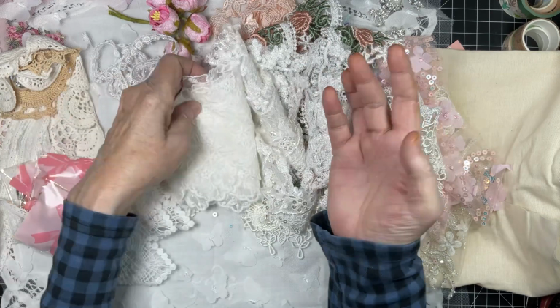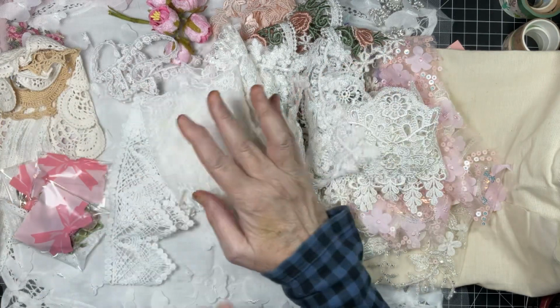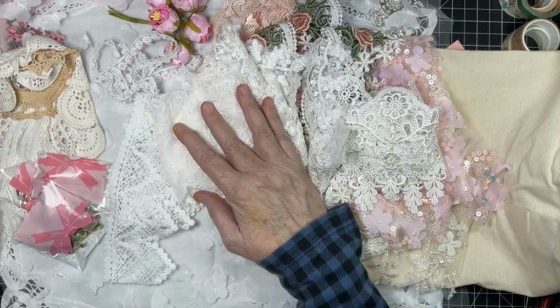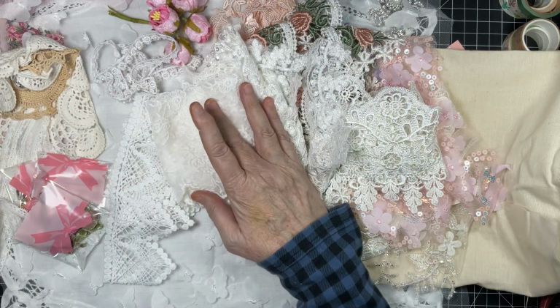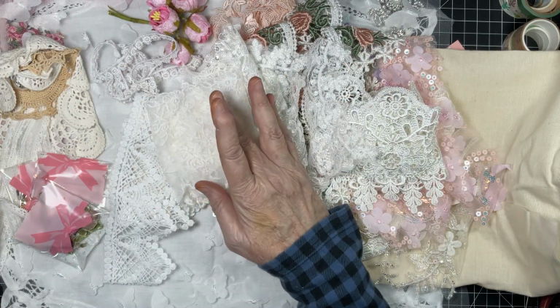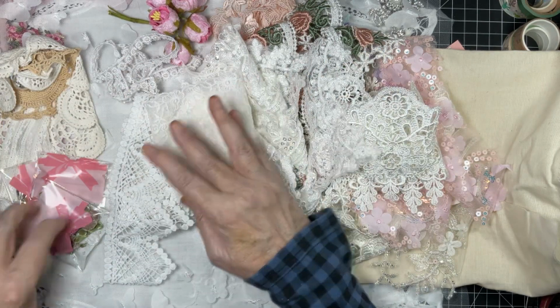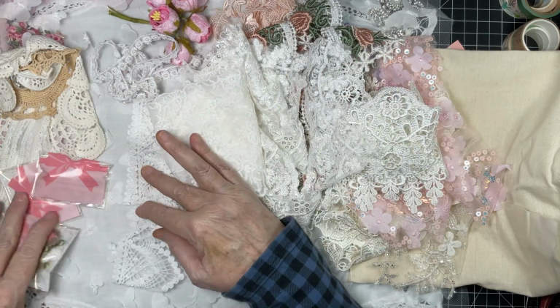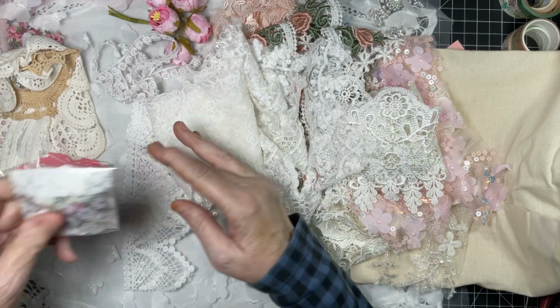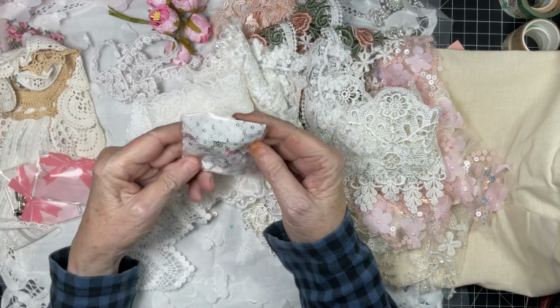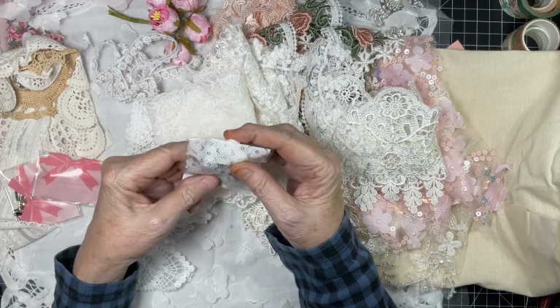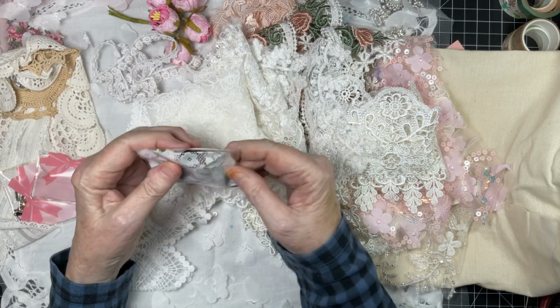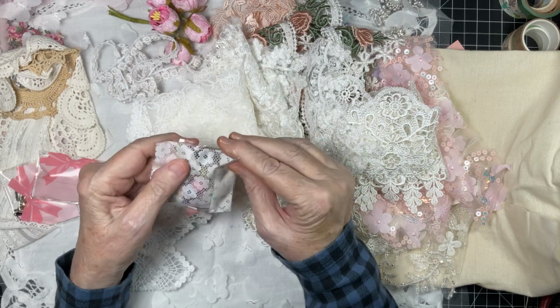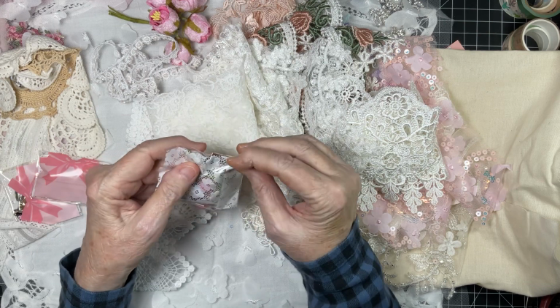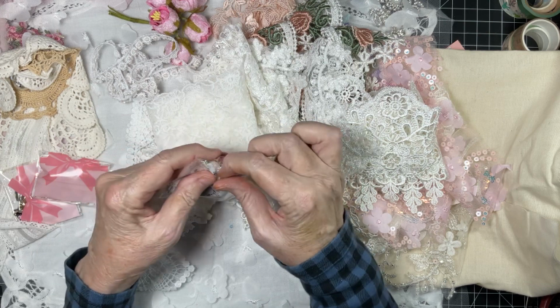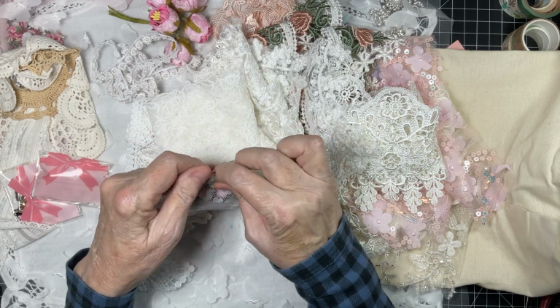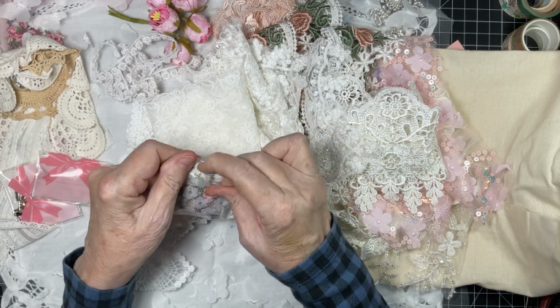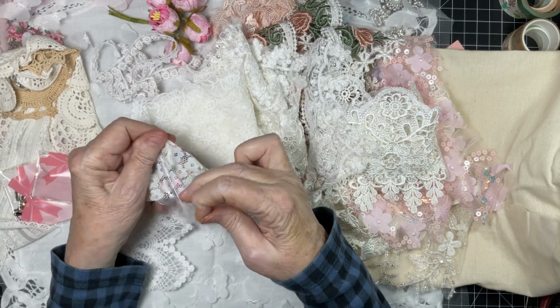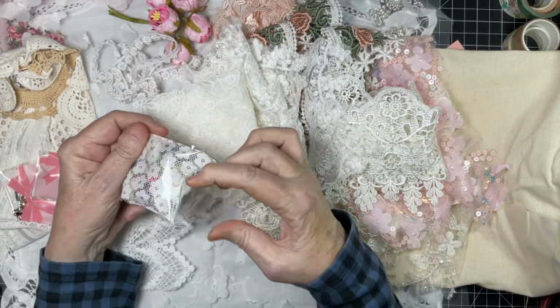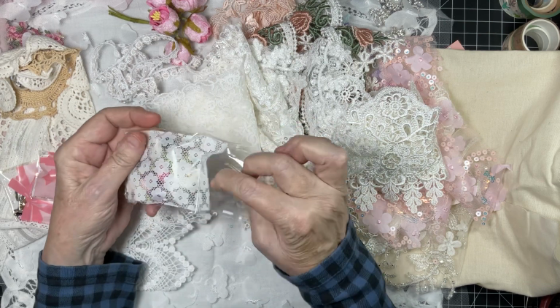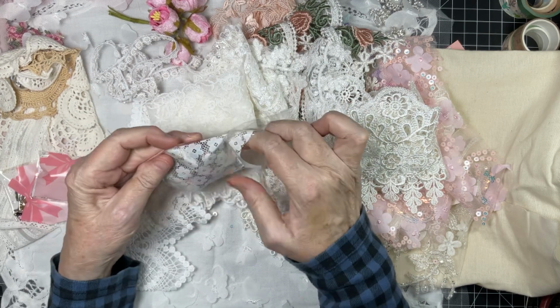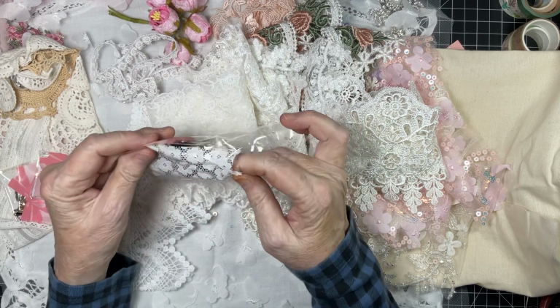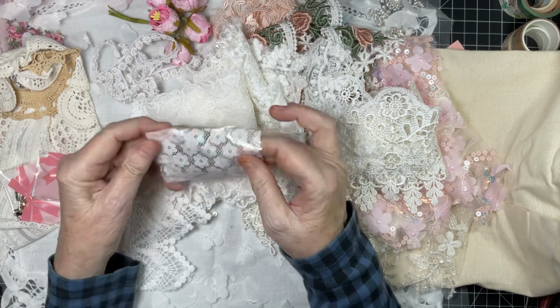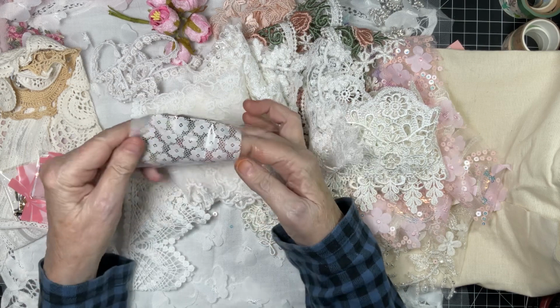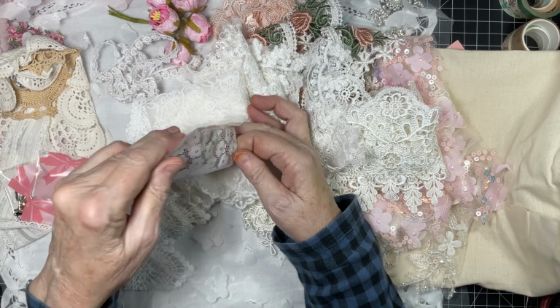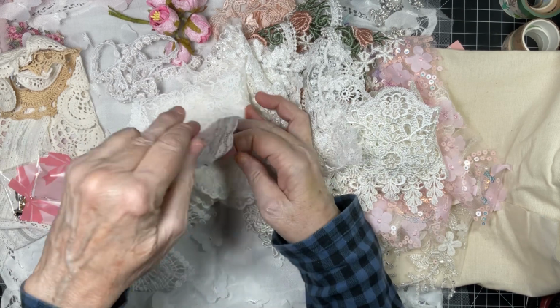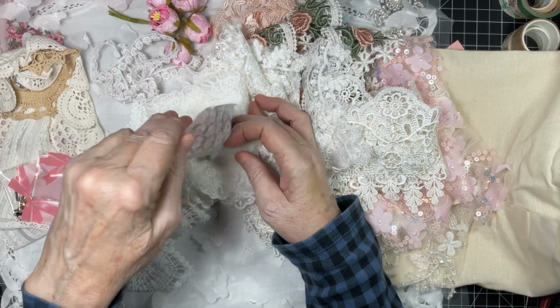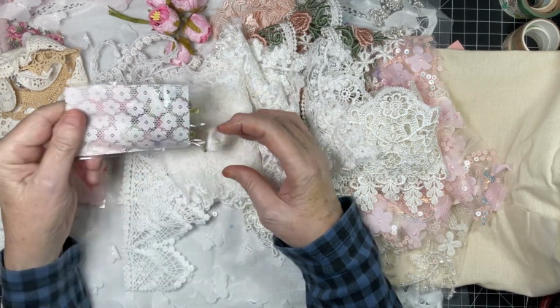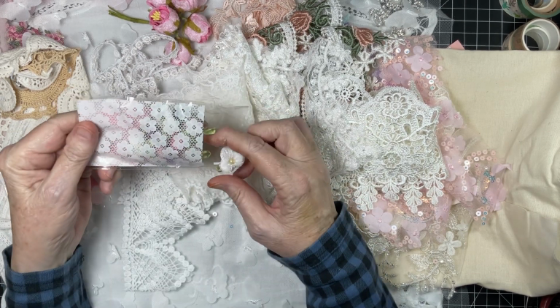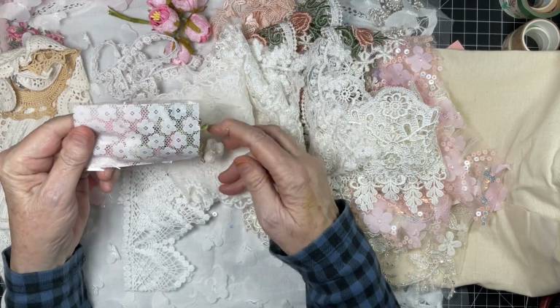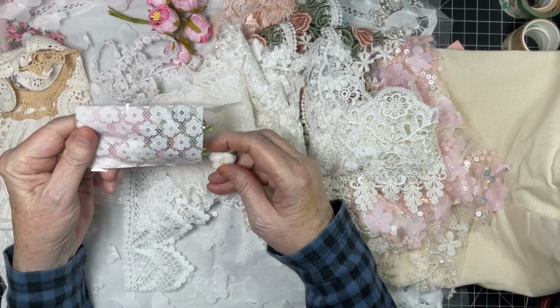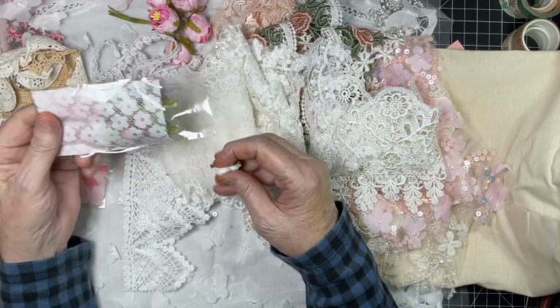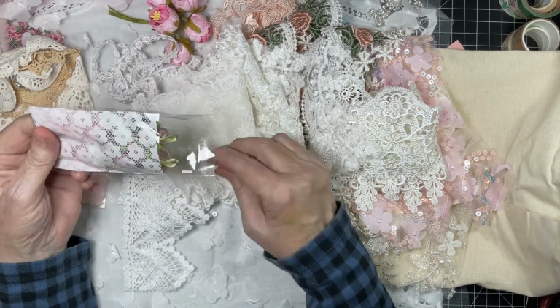I think that's it for my laces. Now let's see what's in these bags — what fun things do I get to play with? Let's see — oh, flowers, look at this!